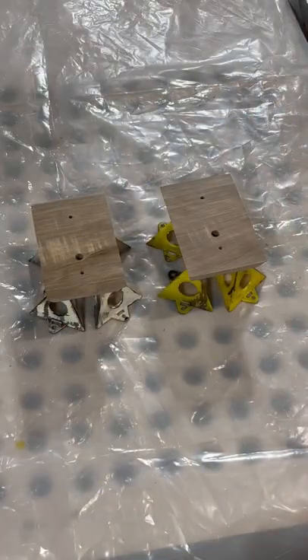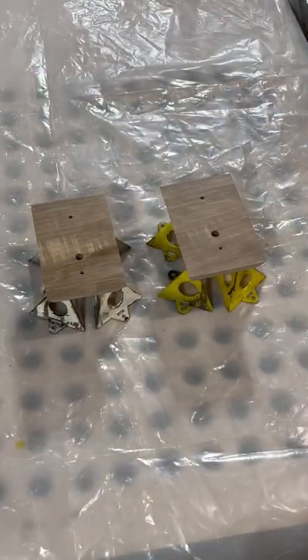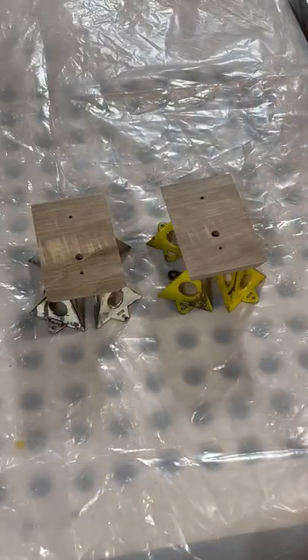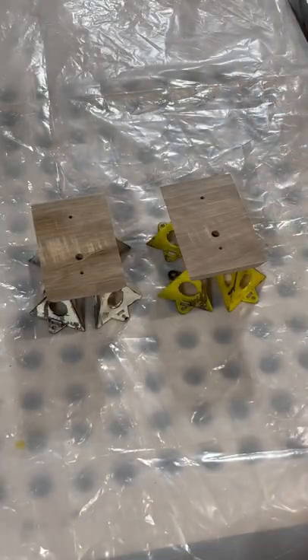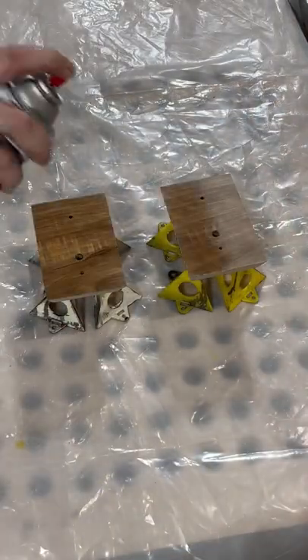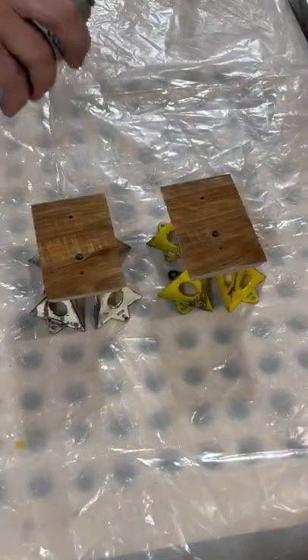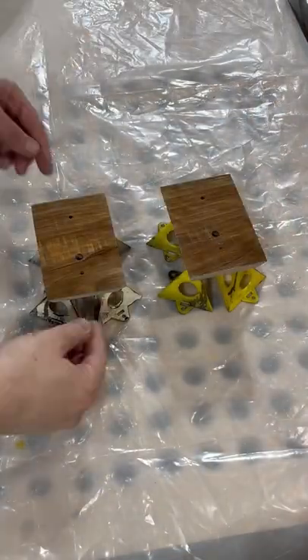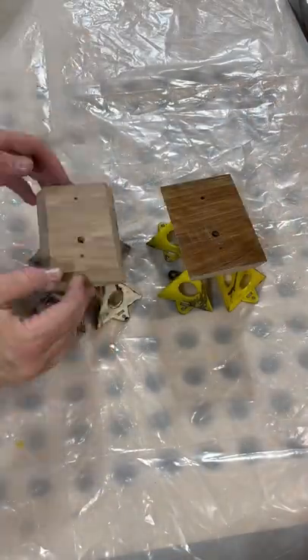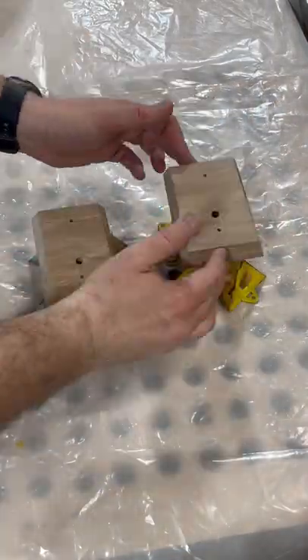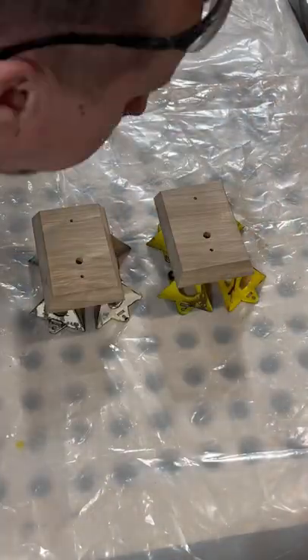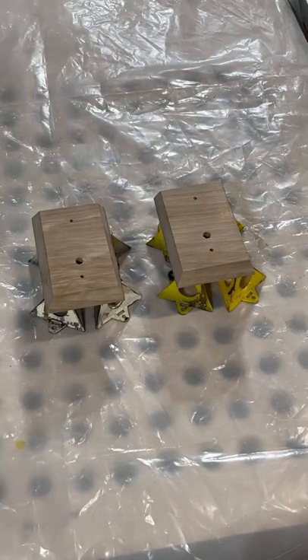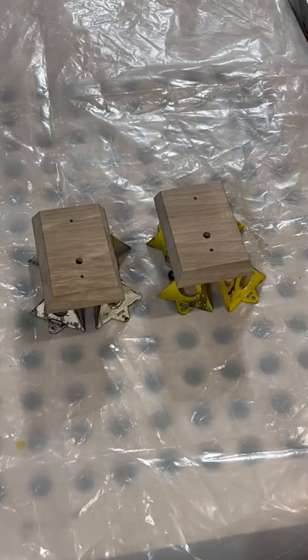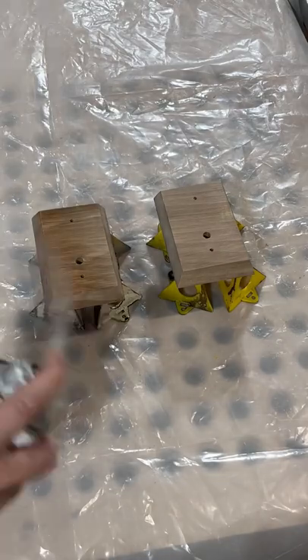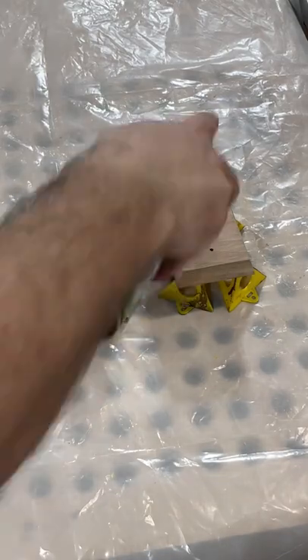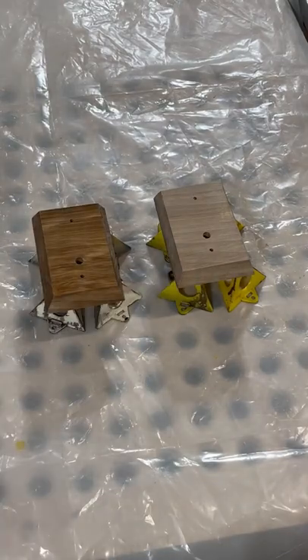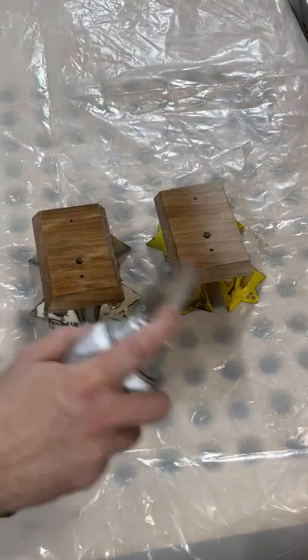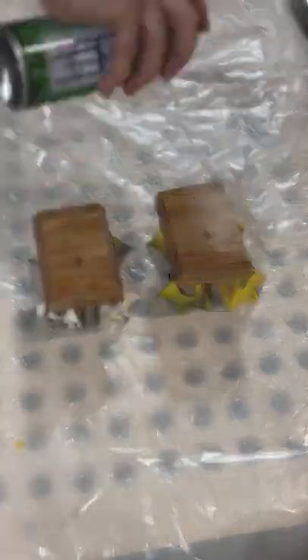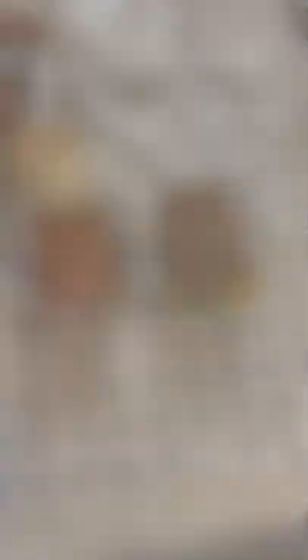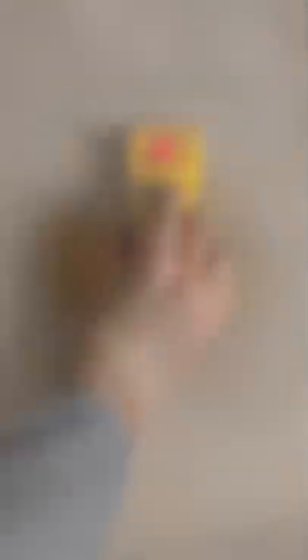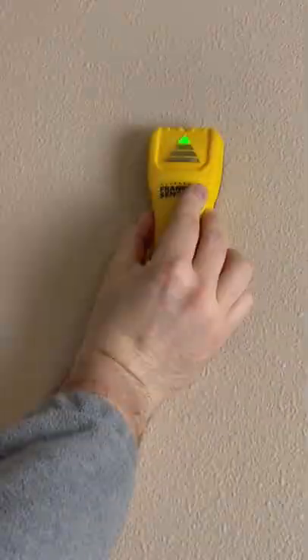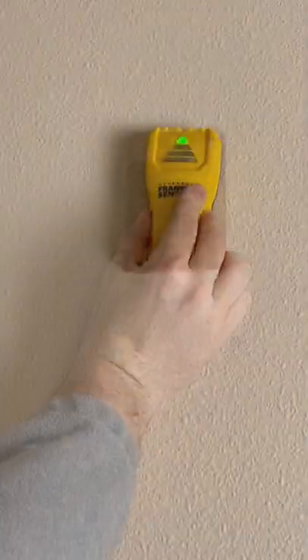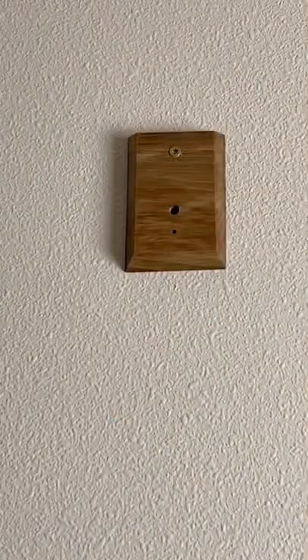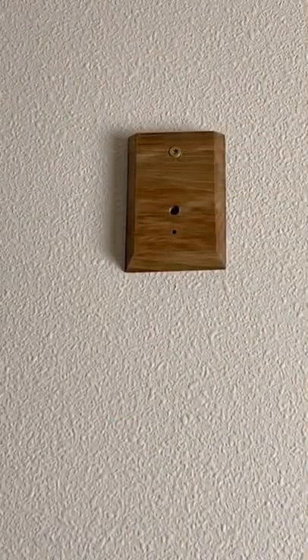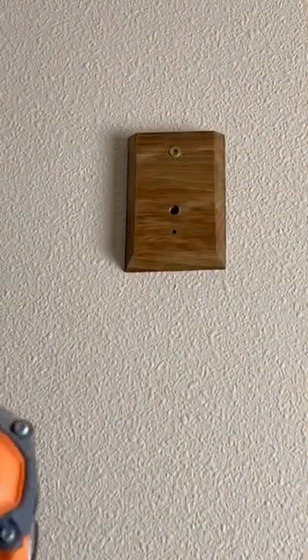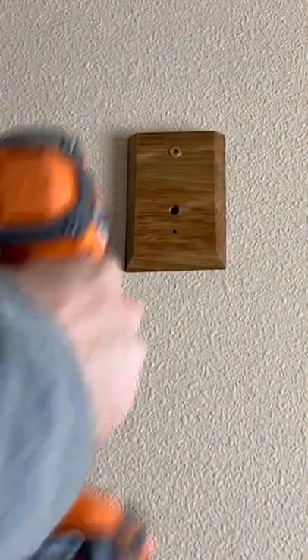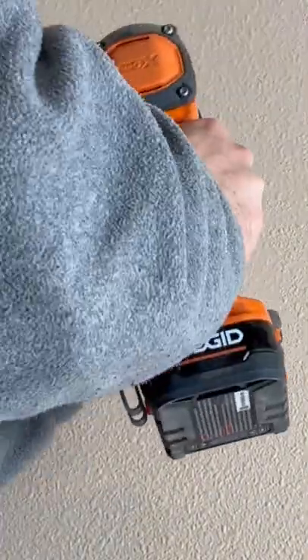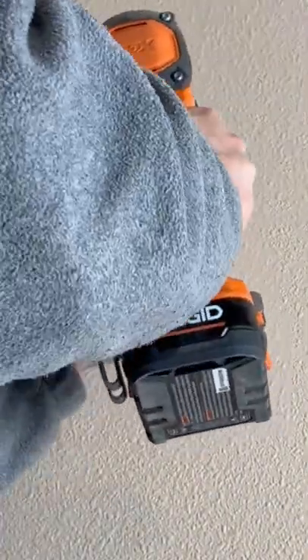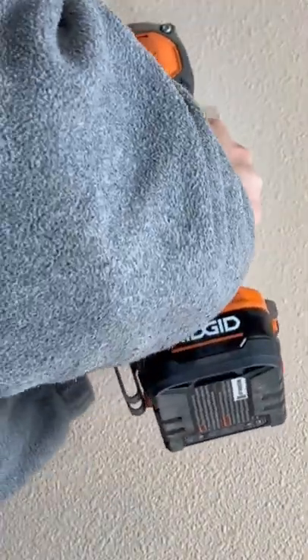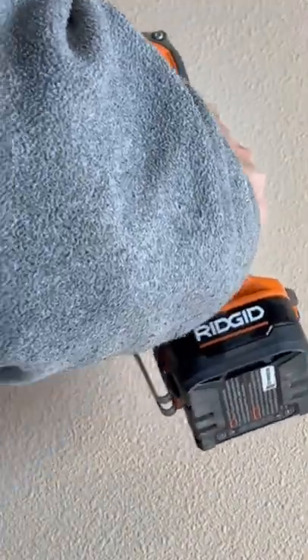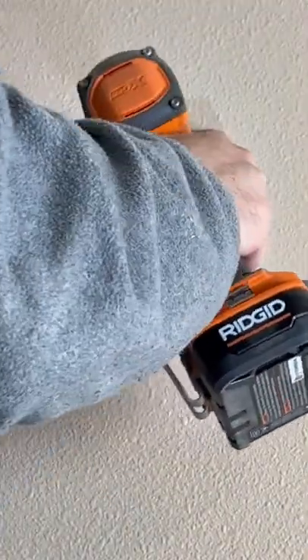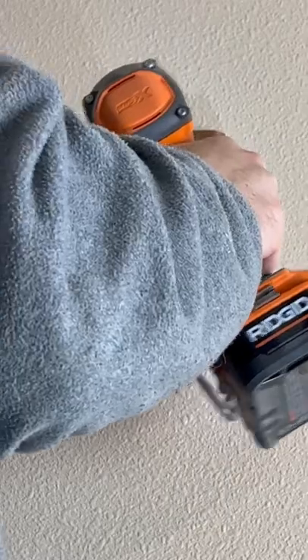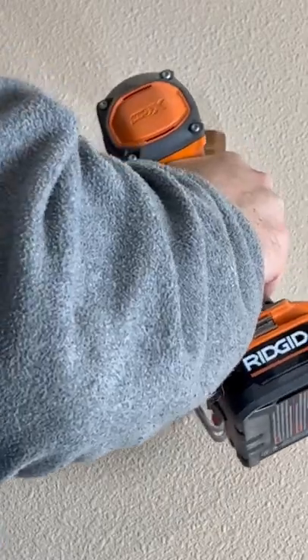Now you can finish it off with a few coats of lacquer. Finally, attach your beautiful new guitar hanger to a stud and enjoy!